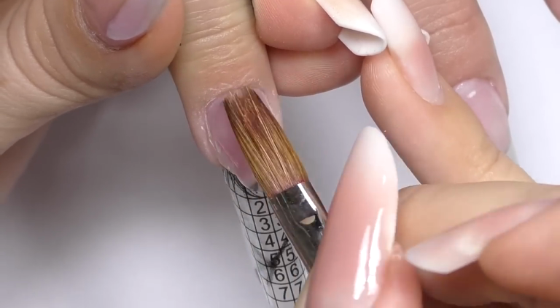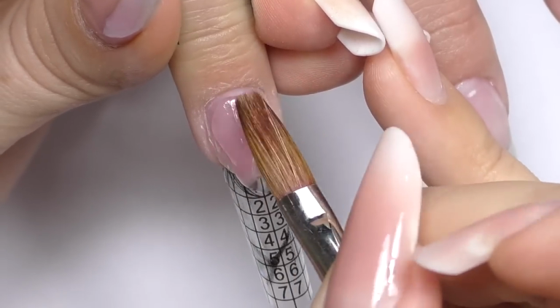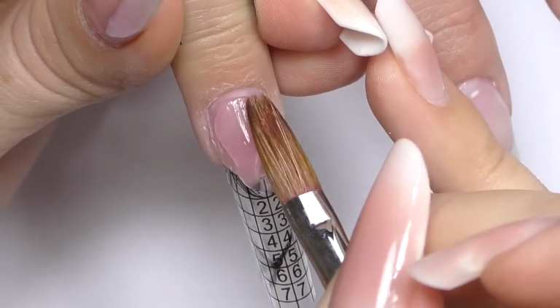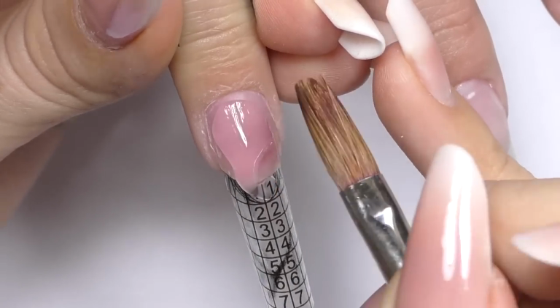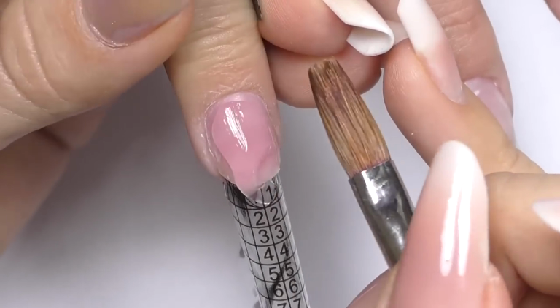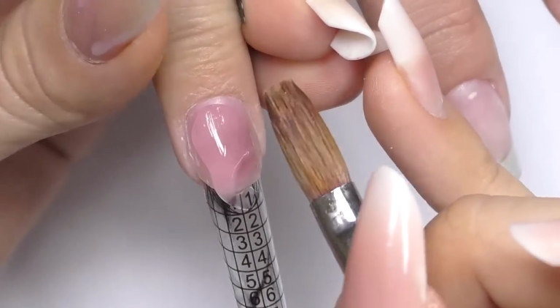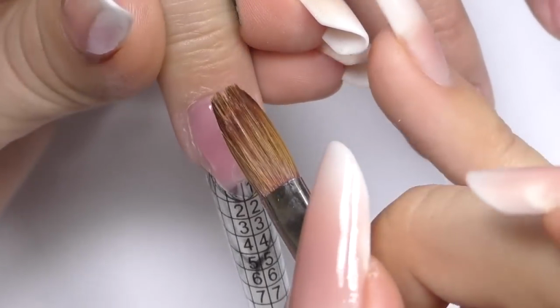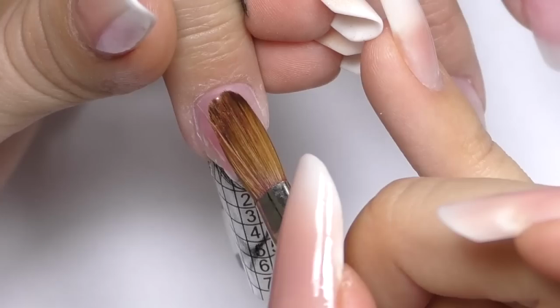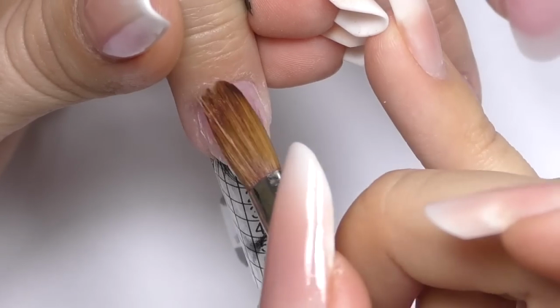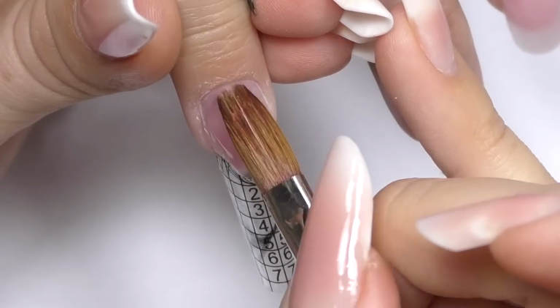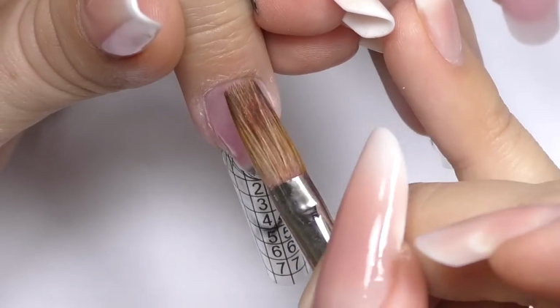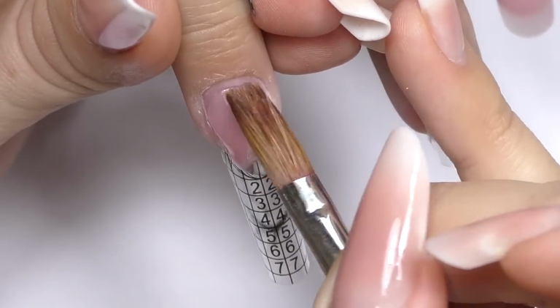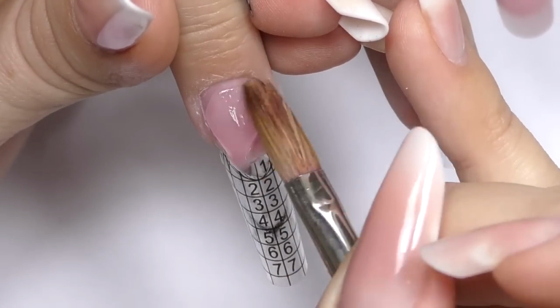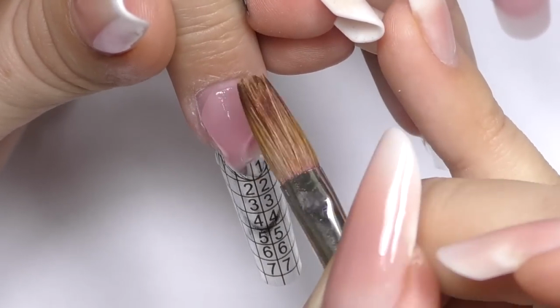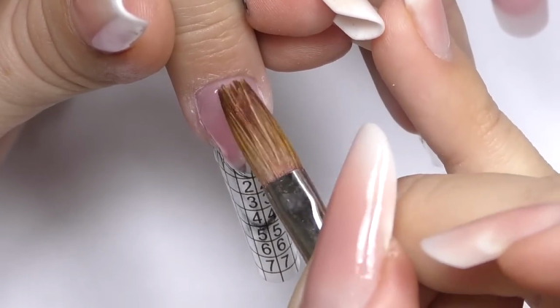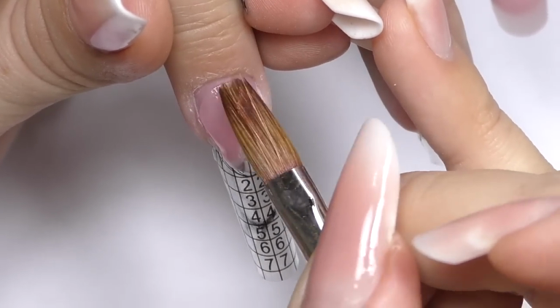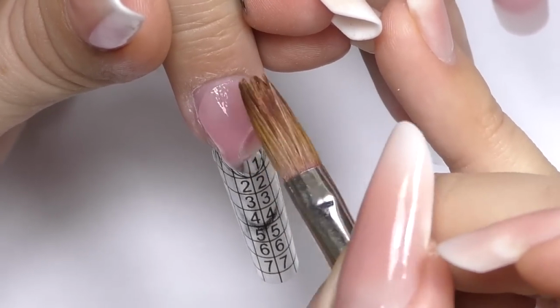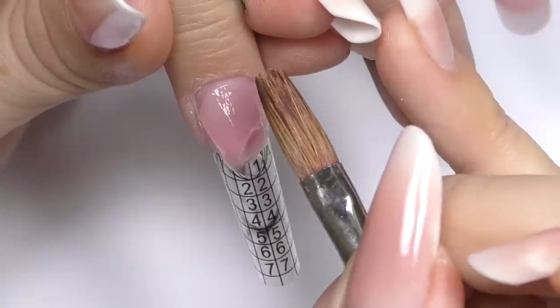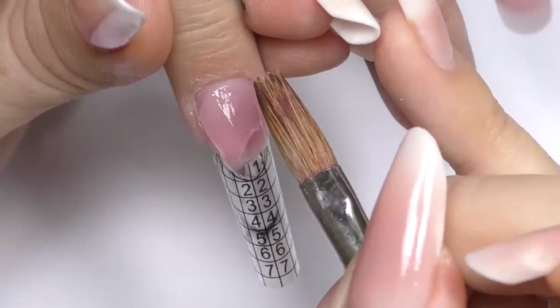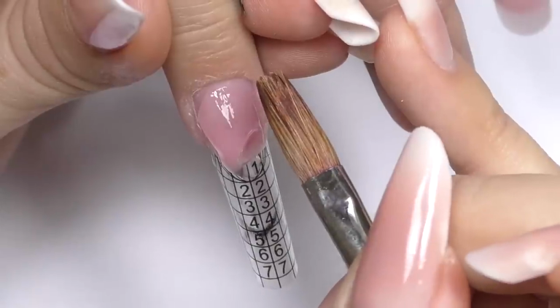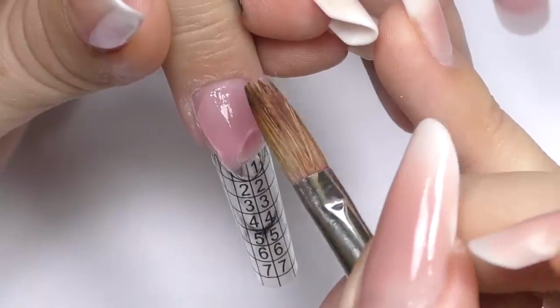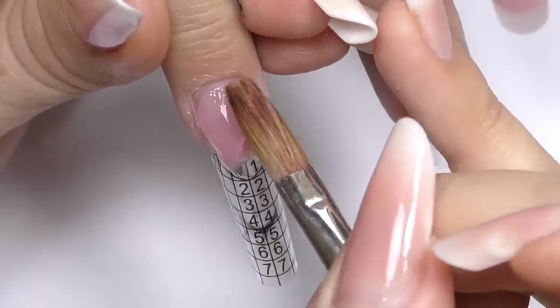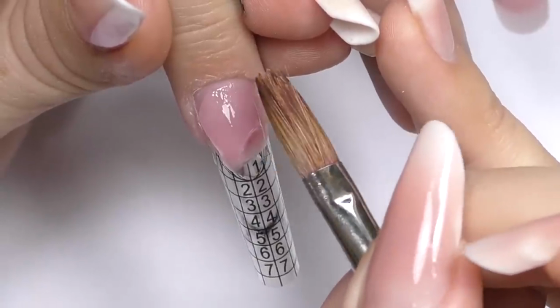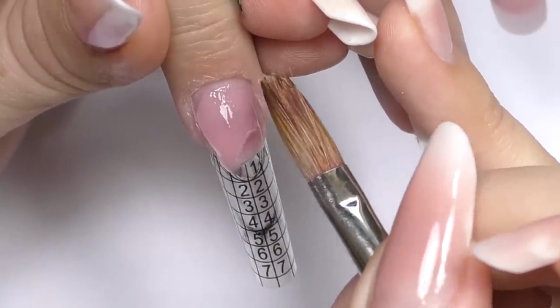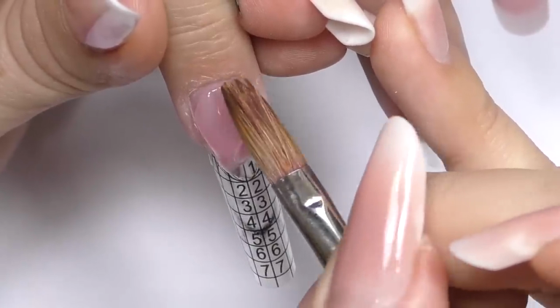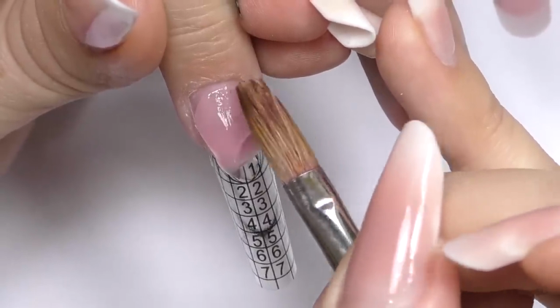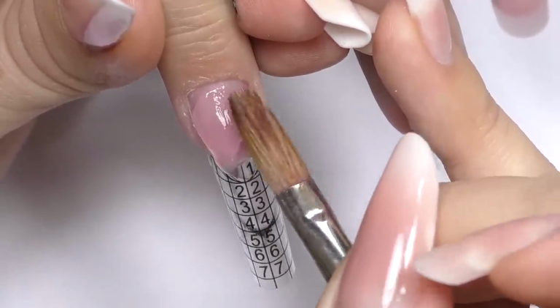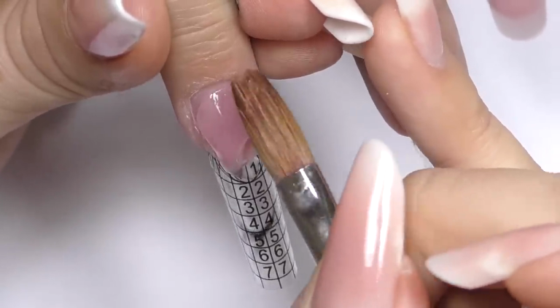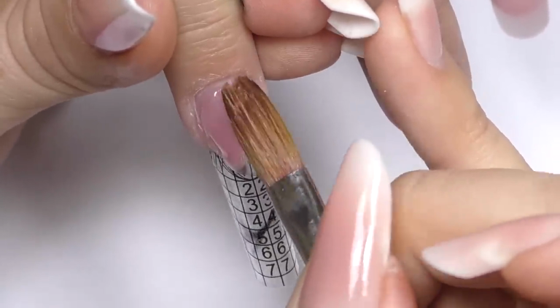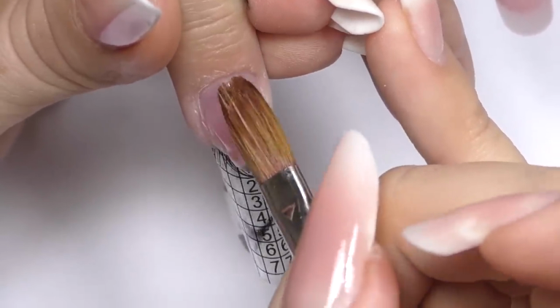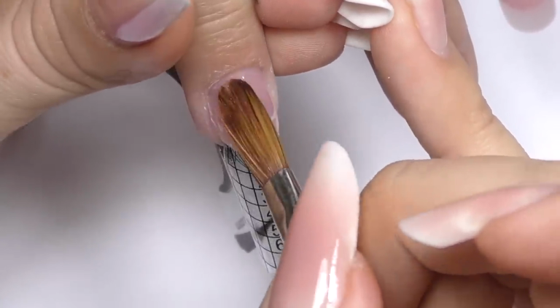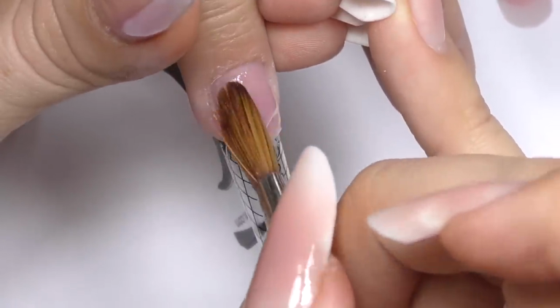And then I start my application with an acrylic brush. This brush is not a new one — as you can see it's rather old. It doesn't look fancy but I love it and it works great. It's a Super Nail acrylic number 8 brush.